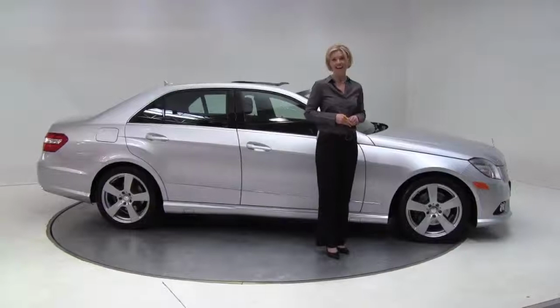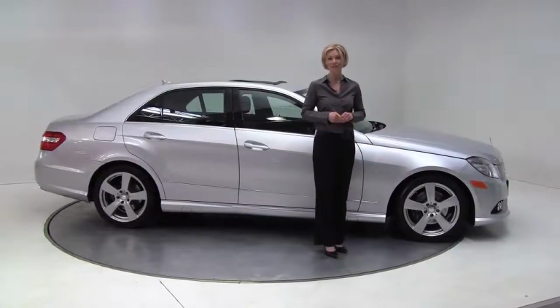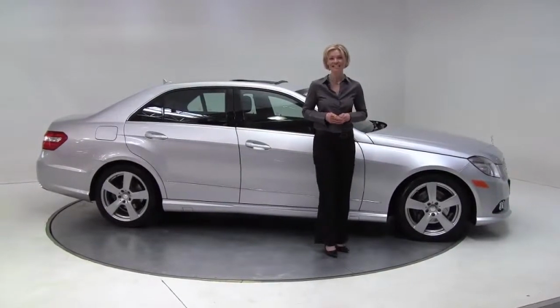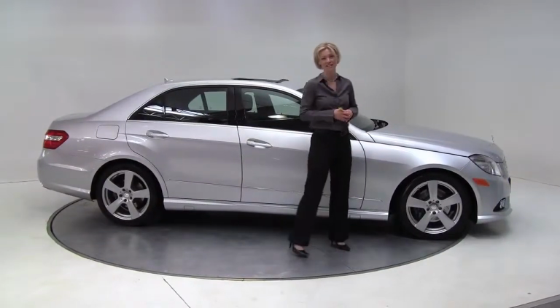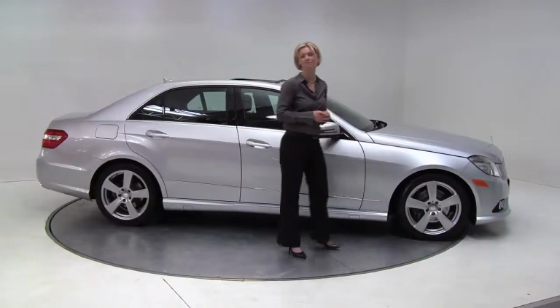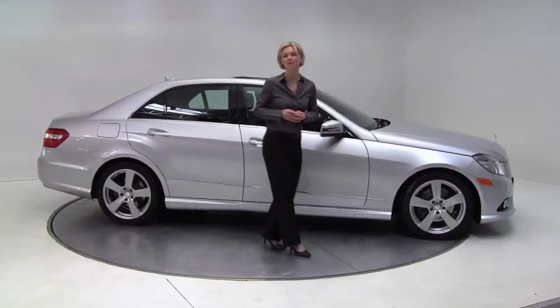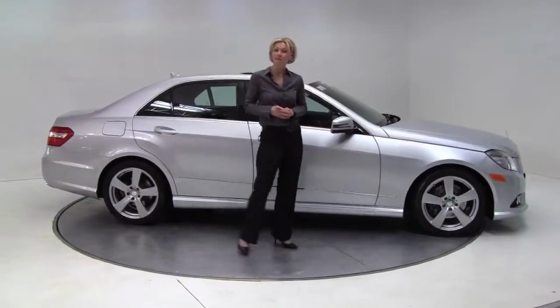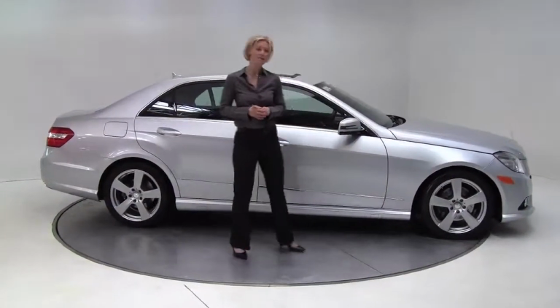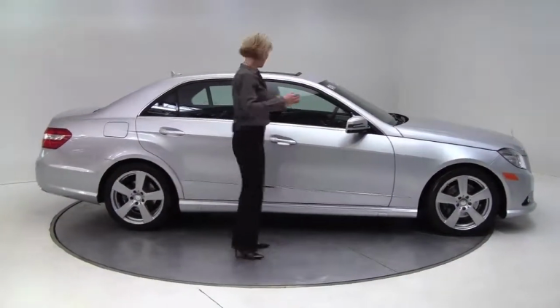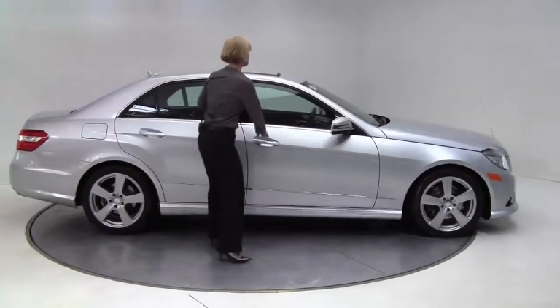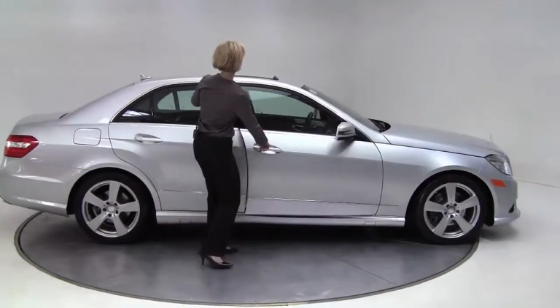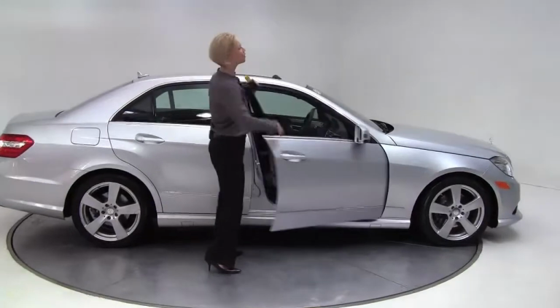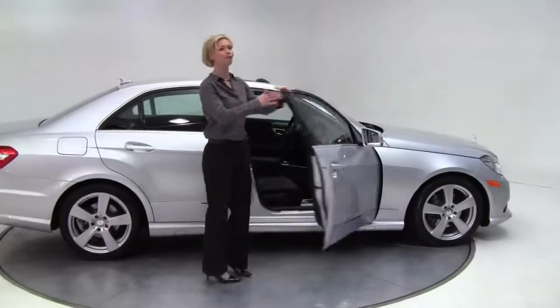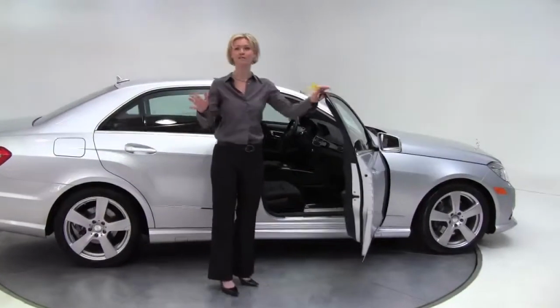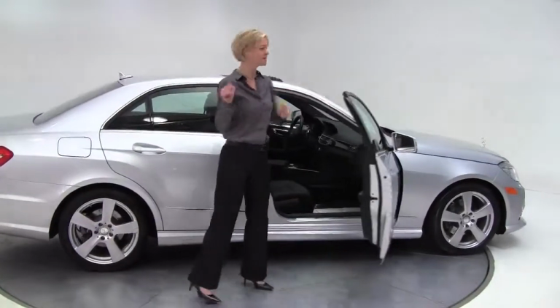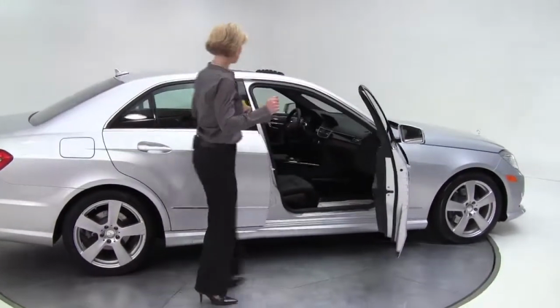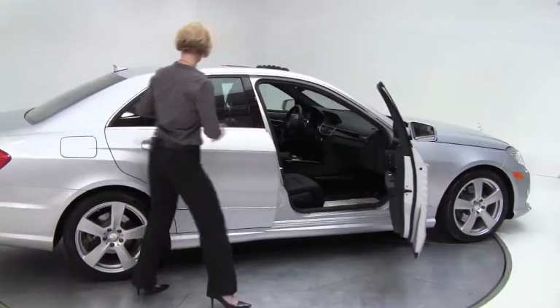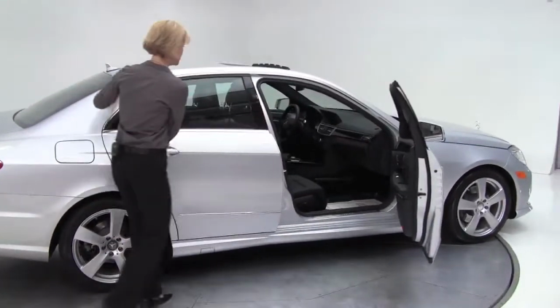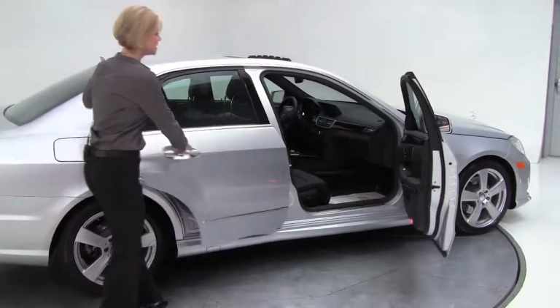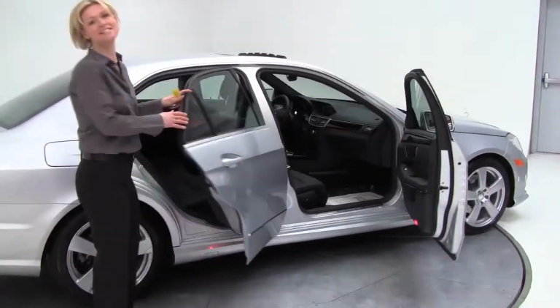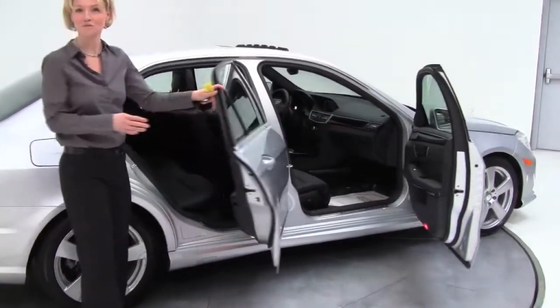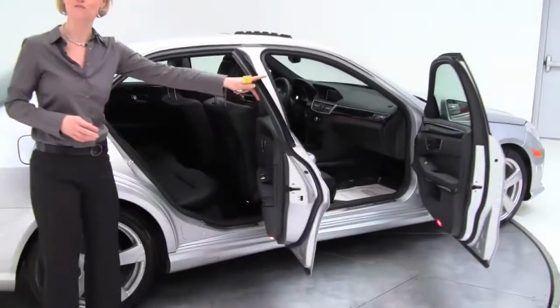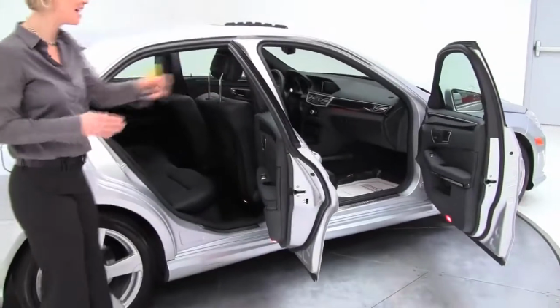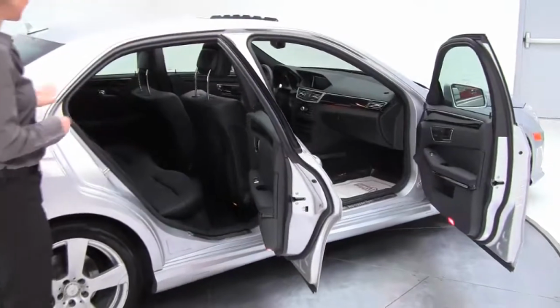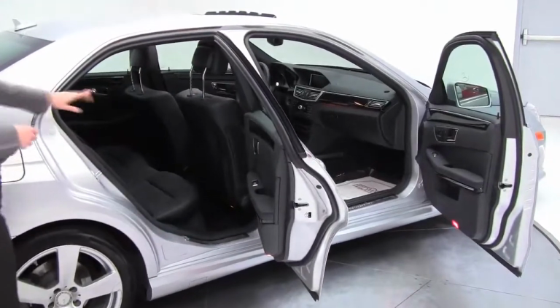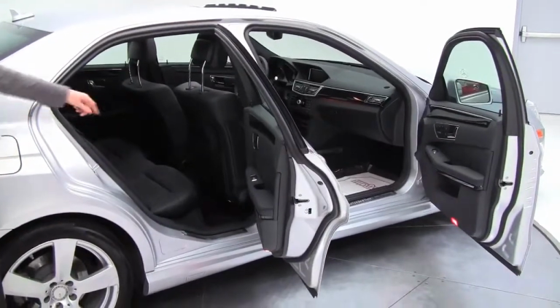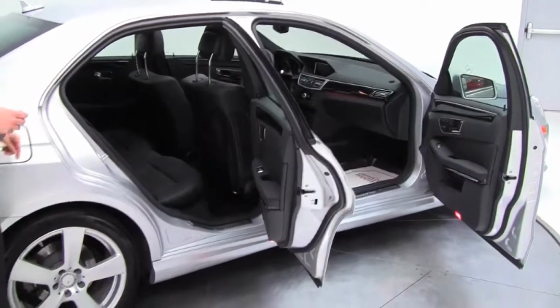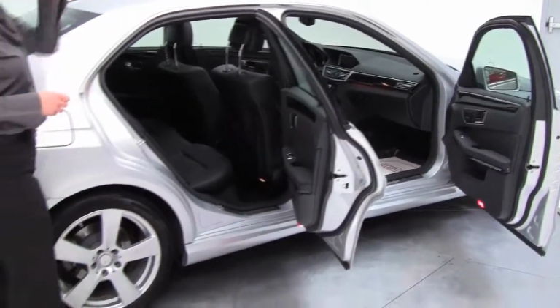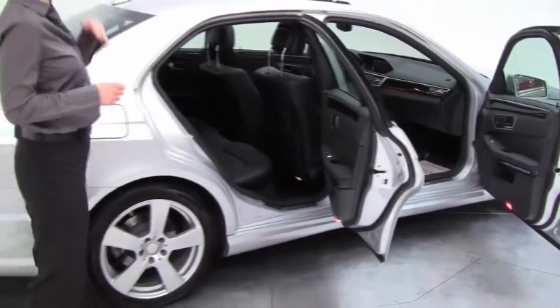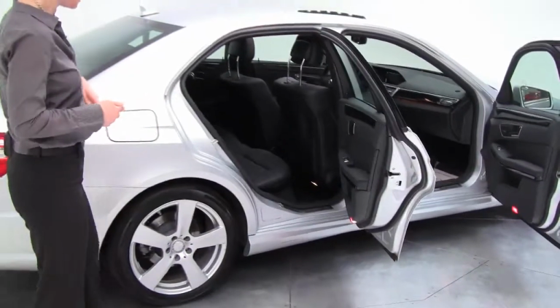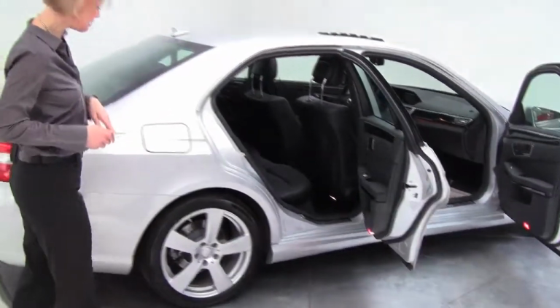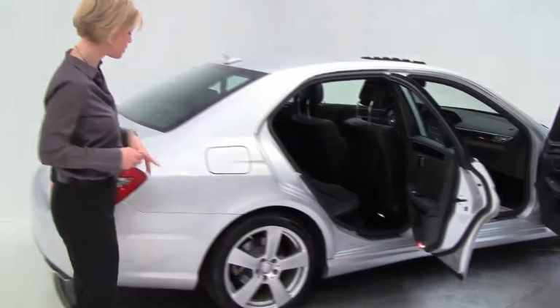Hello there everybody. This is Erin coming to you from Feldman Imports in Bloomington, Minnesota. I have yet another alternative to new. This is a 2010 Mercedes-Benz E350 4Matic. This is silver with the black interior. You can see how clean this is — this is absolutely gorgeous.